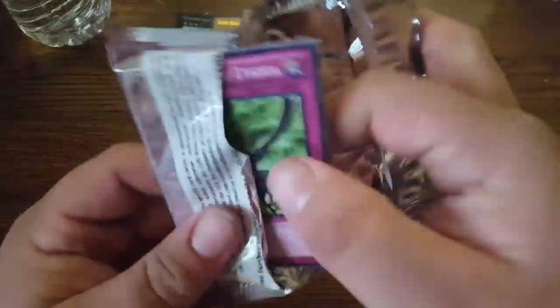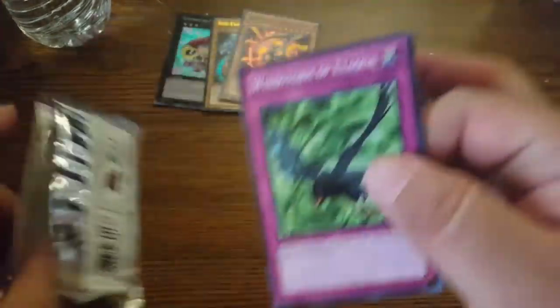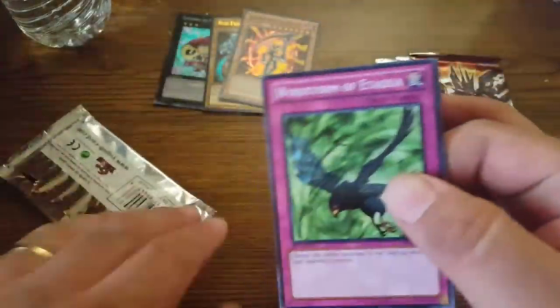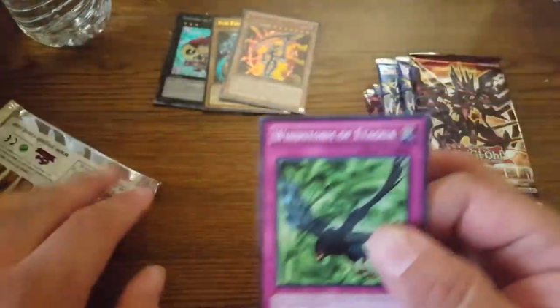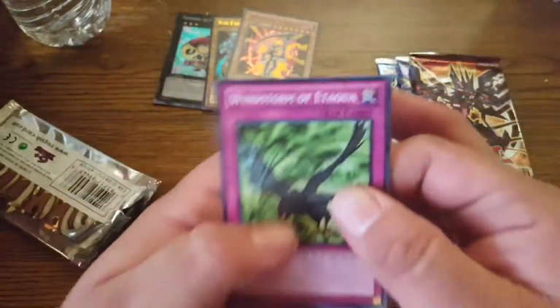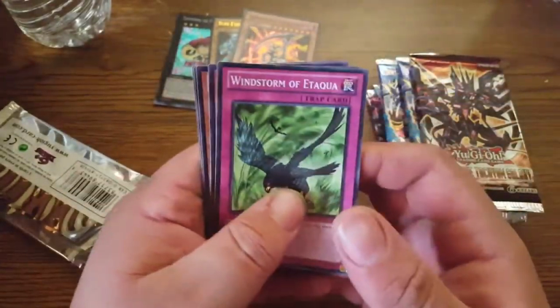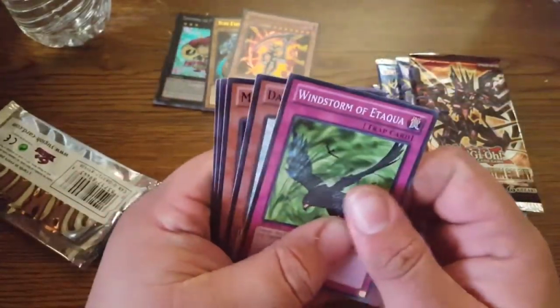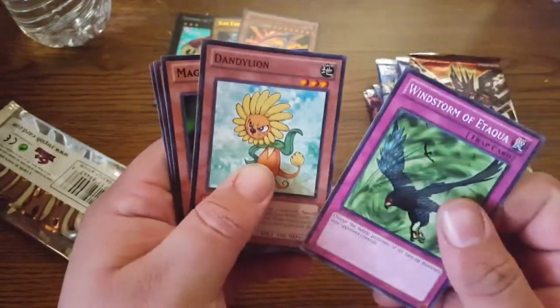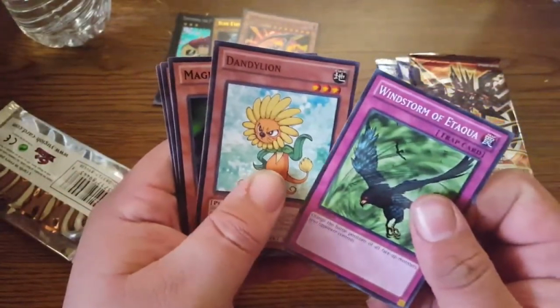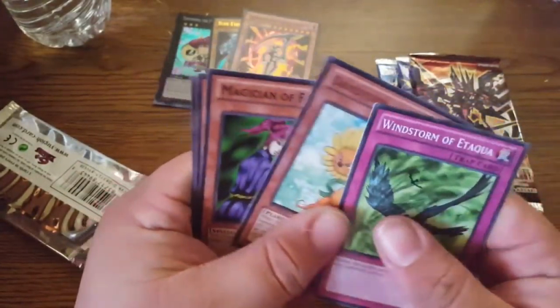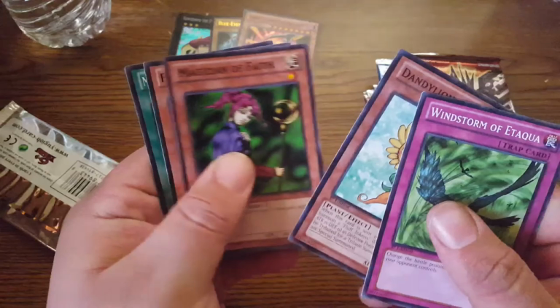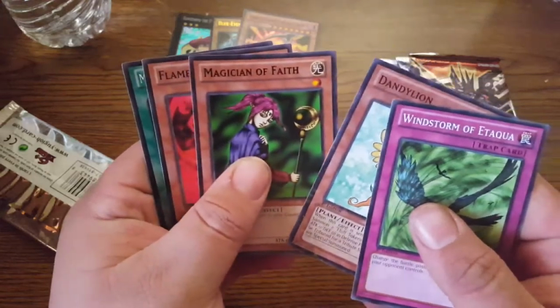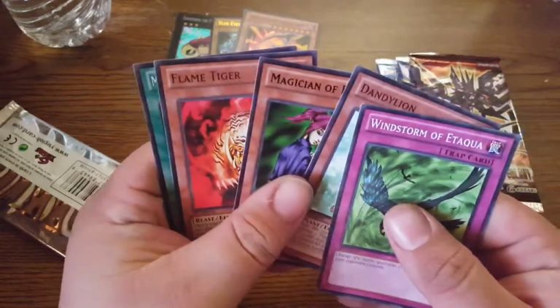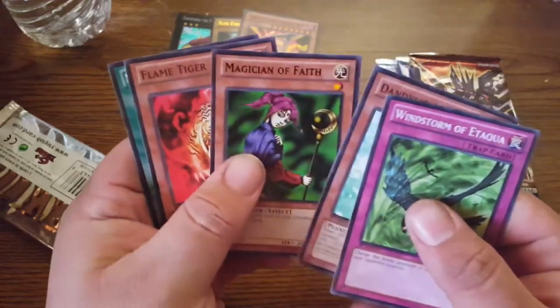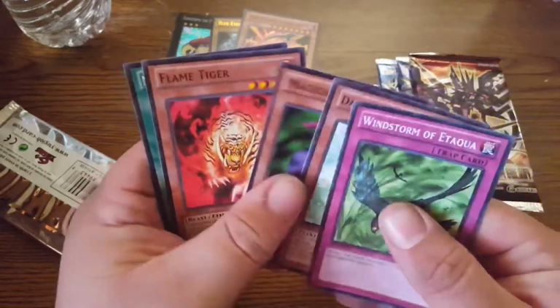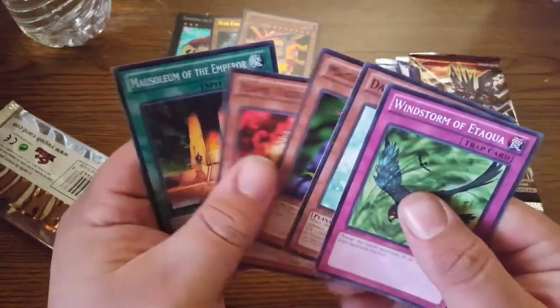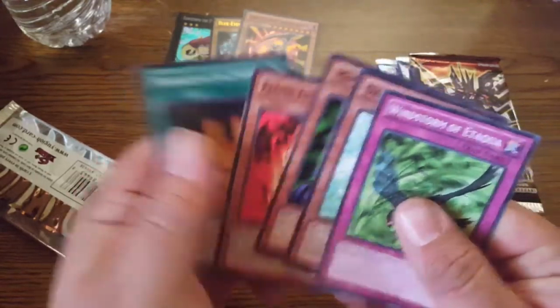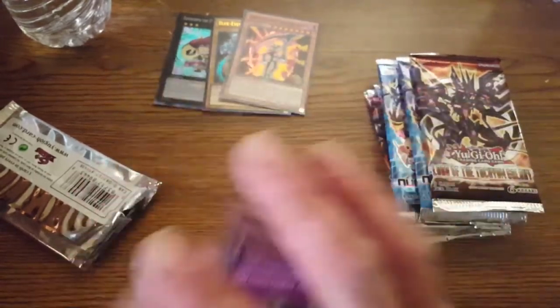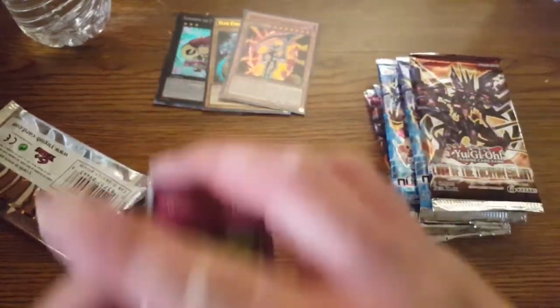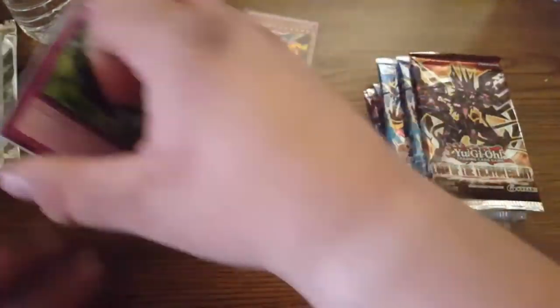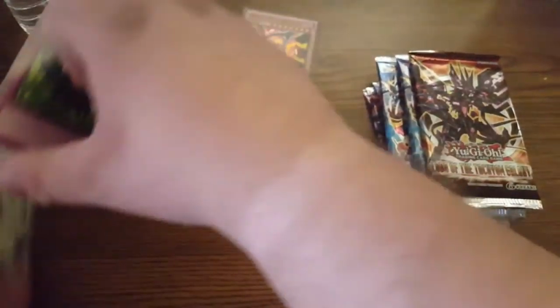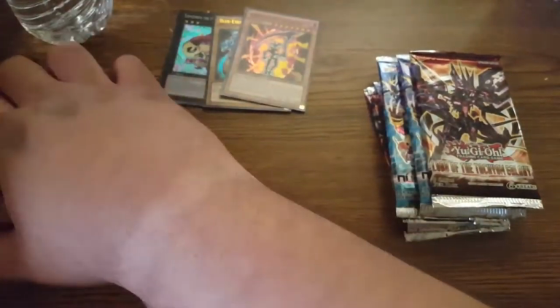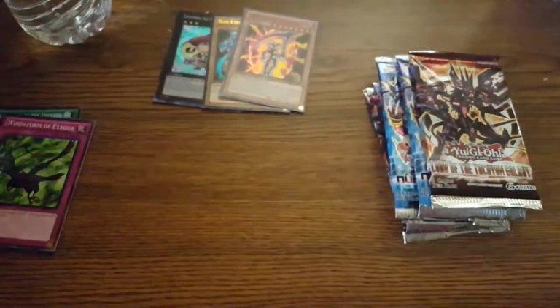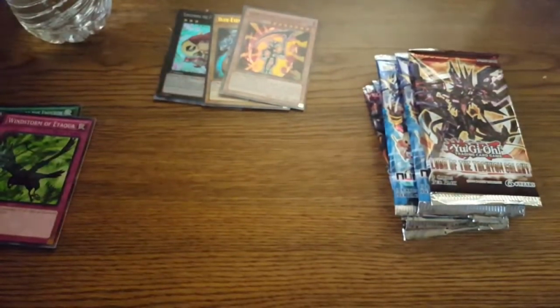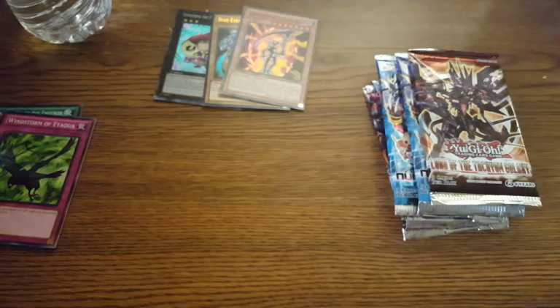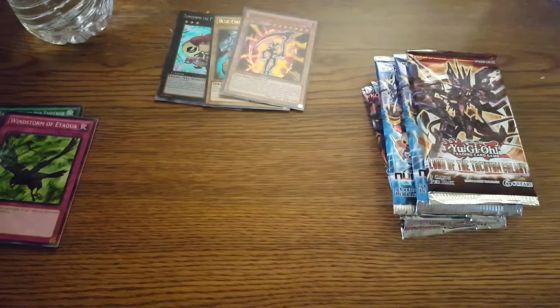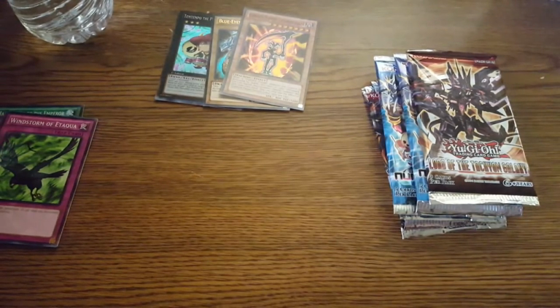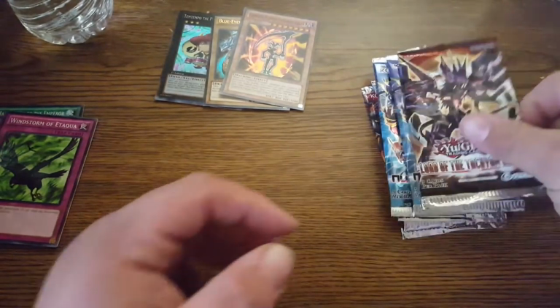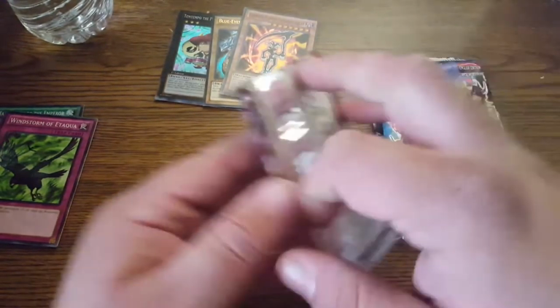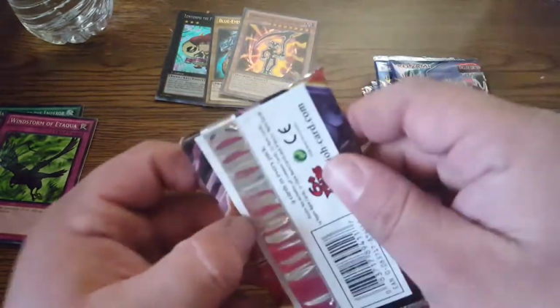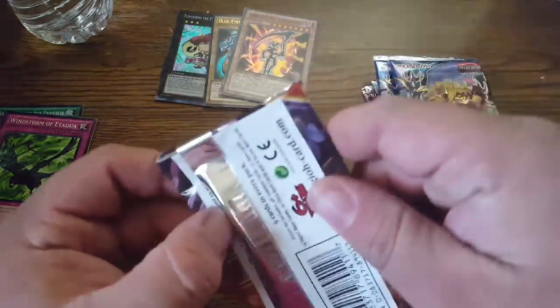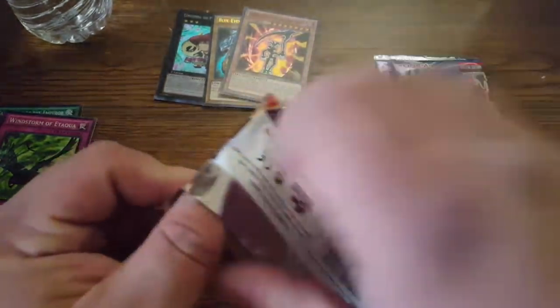Alright, so from Battle Pack 2 we got Storm, Dandelion, and Magician of Faith — not bad right there. Now Lord of the Tachyon Galaxy.